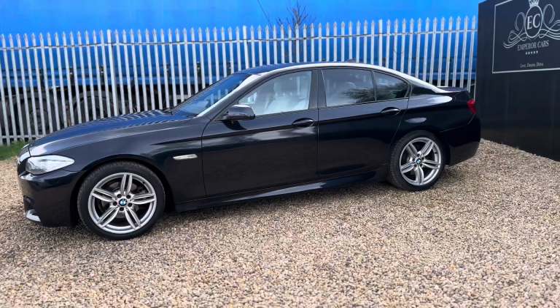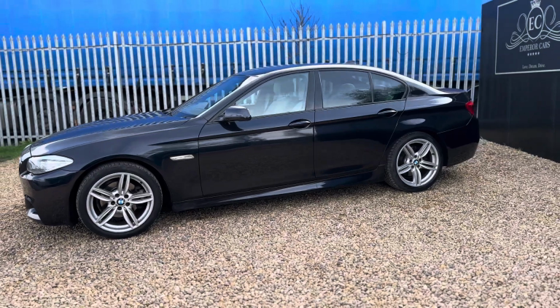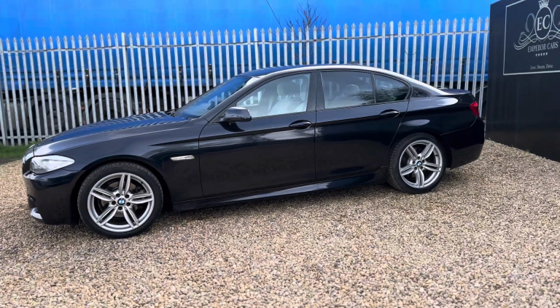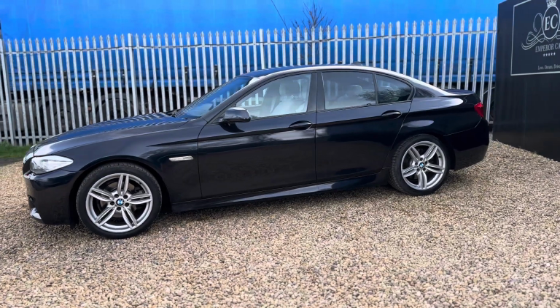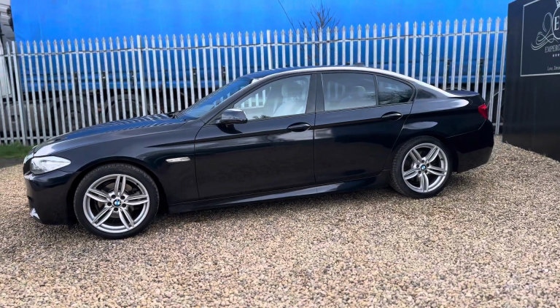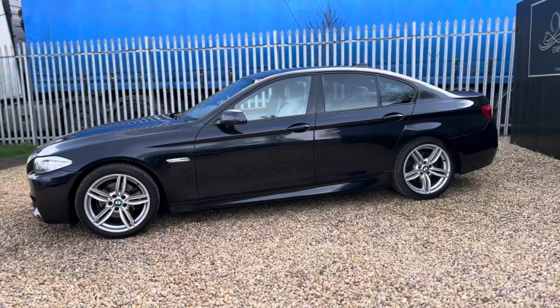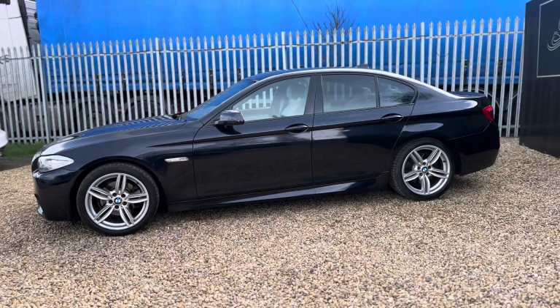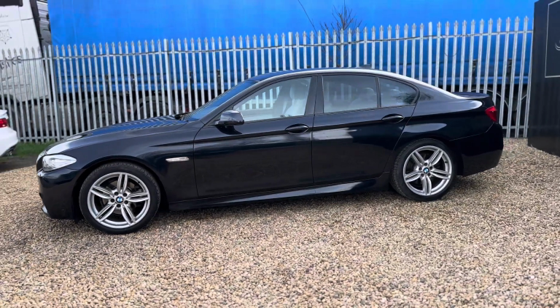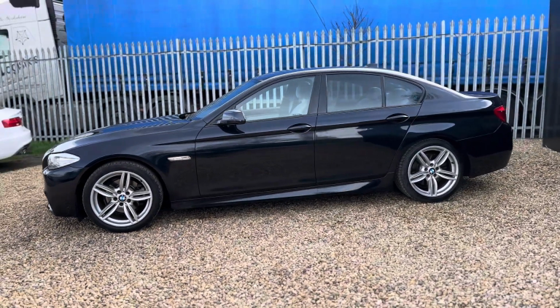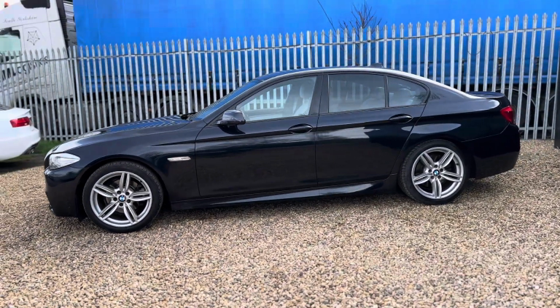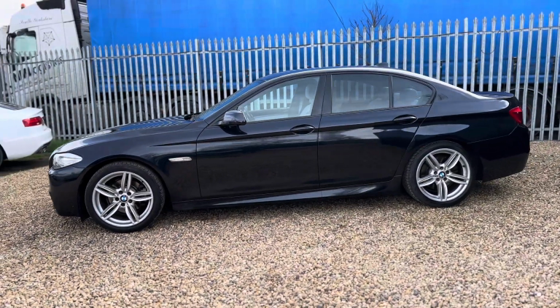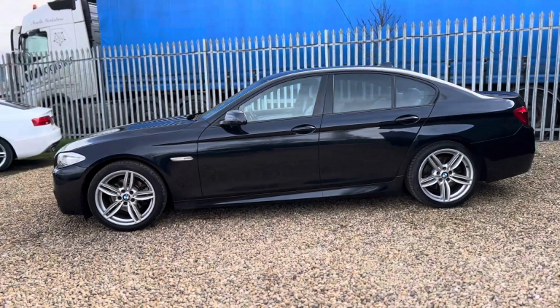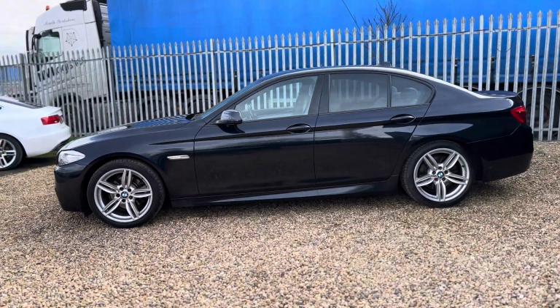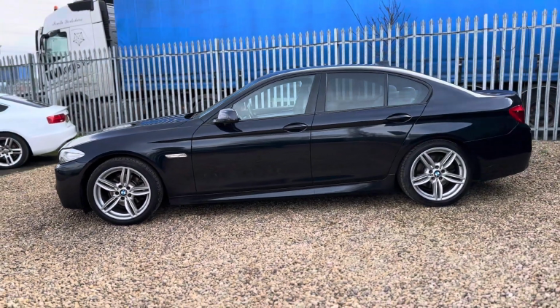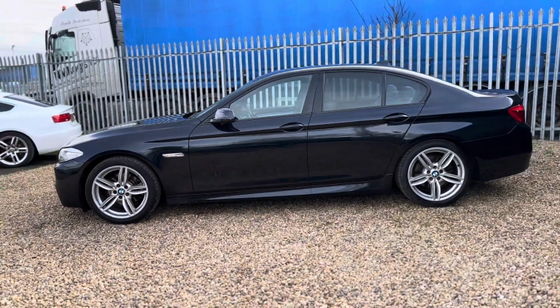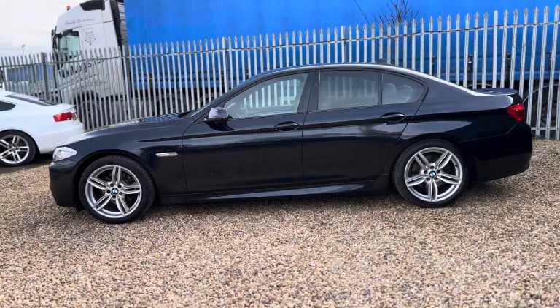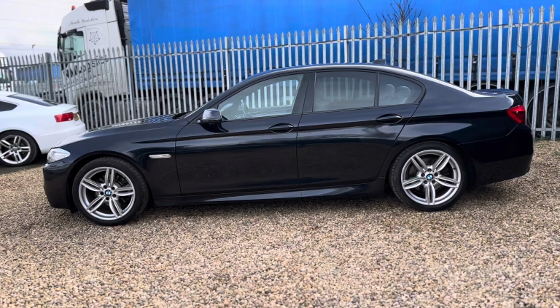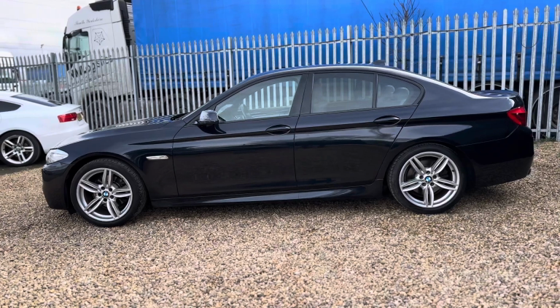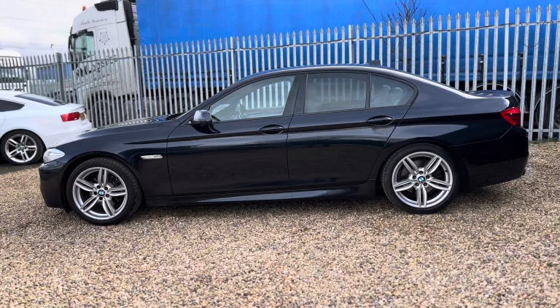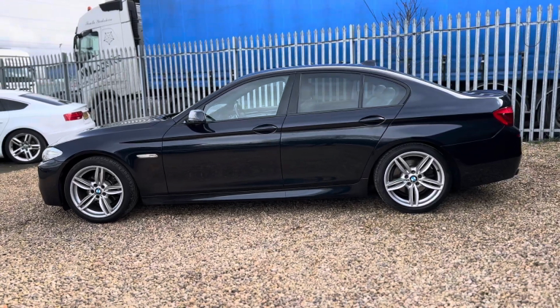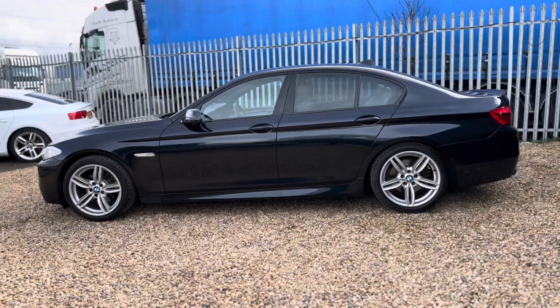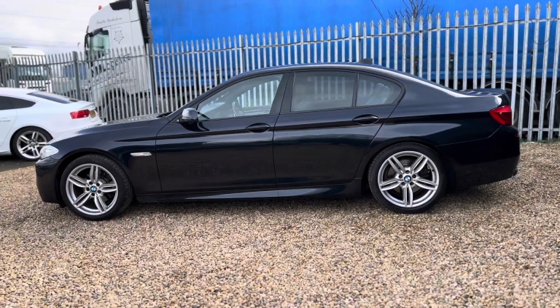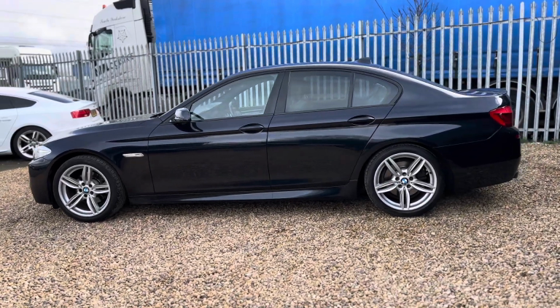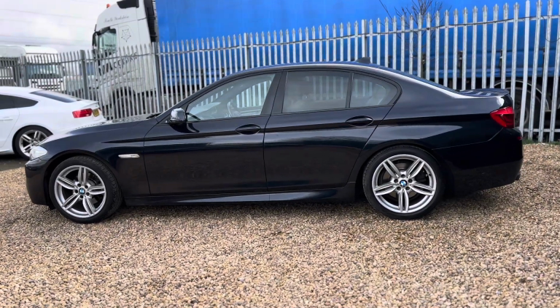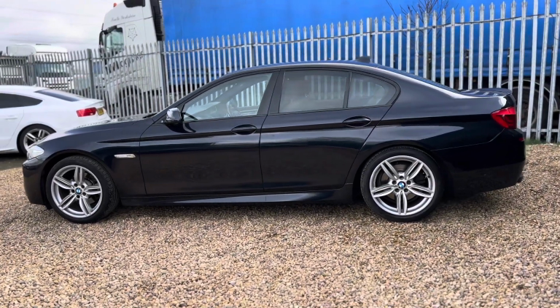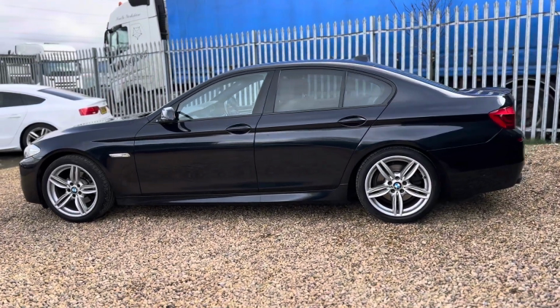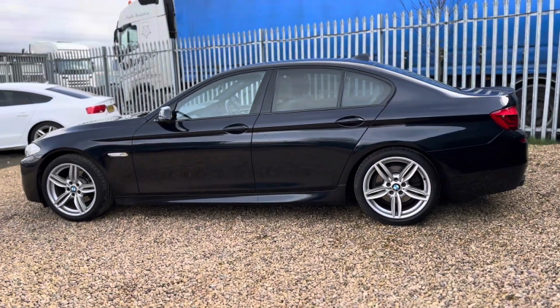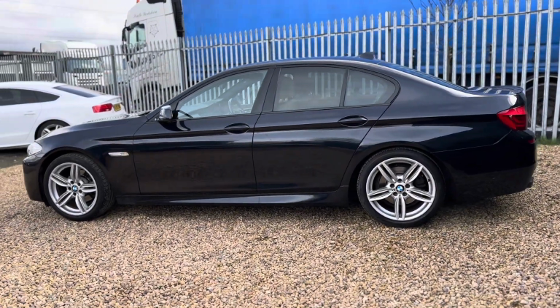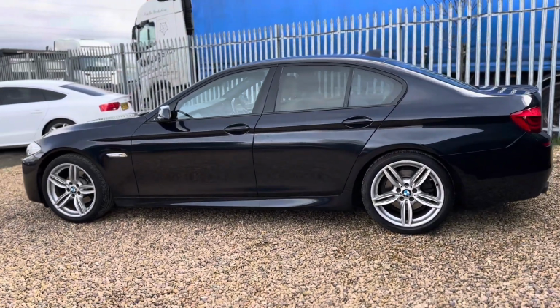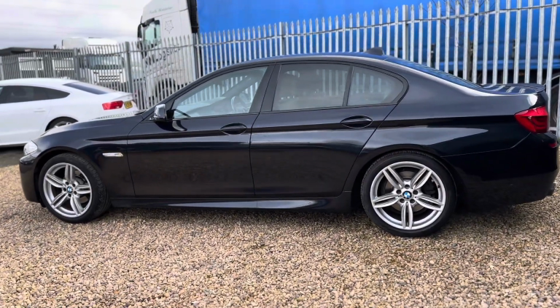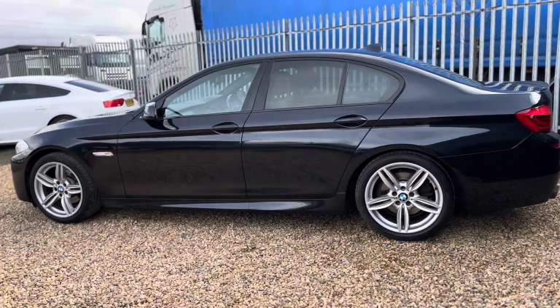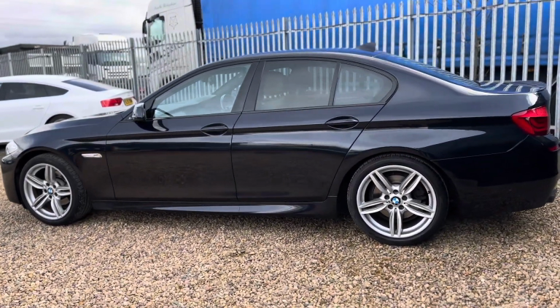The condition as you can see on the exterior is absolutely immaculate. The car looks really well and it comes well equipped with over £6,000 worth of options.